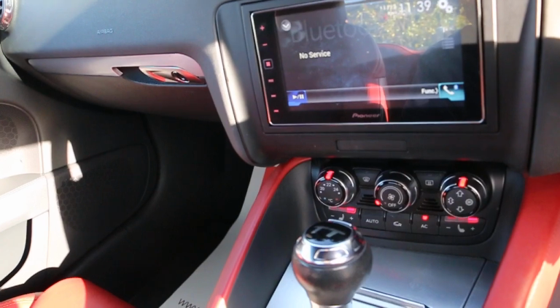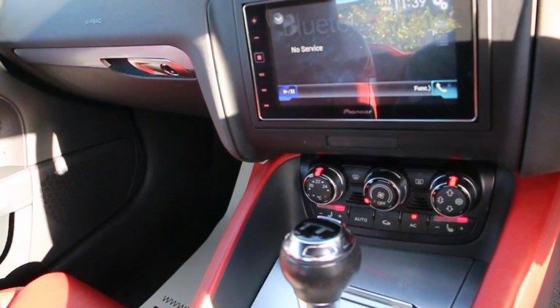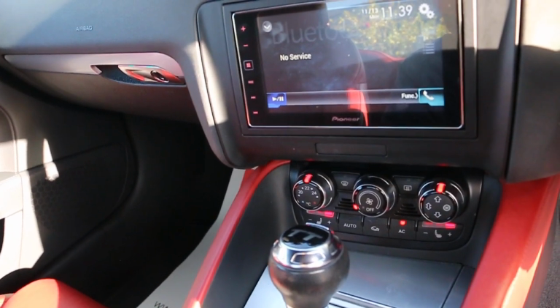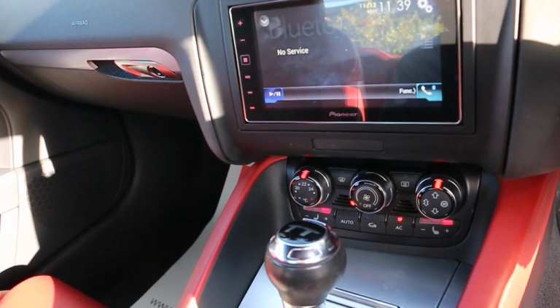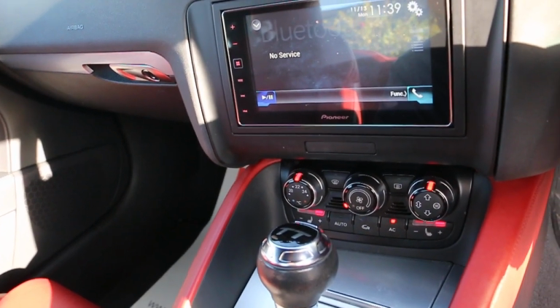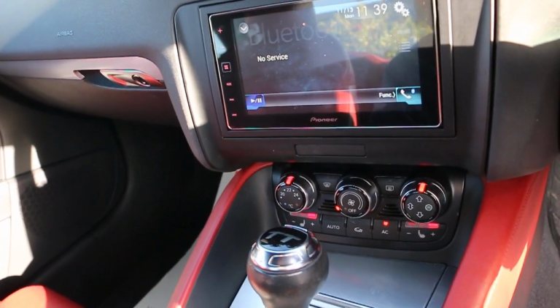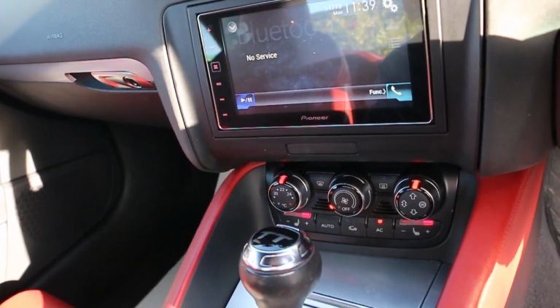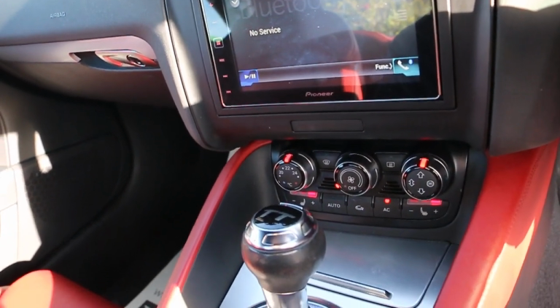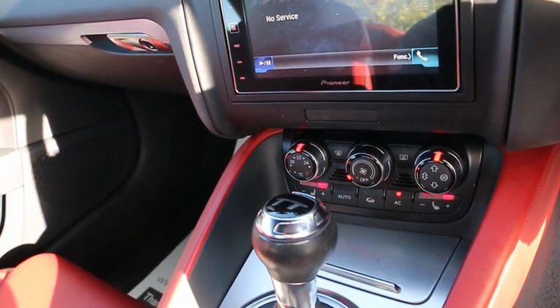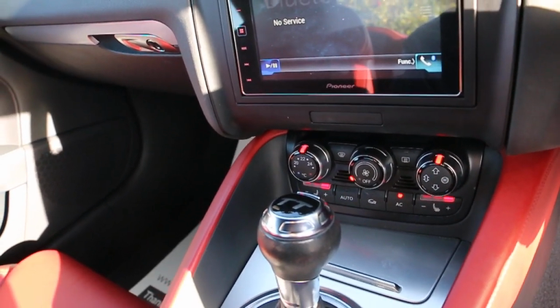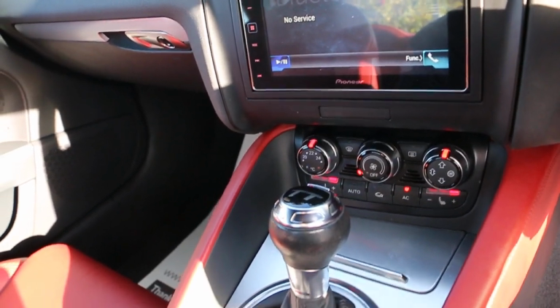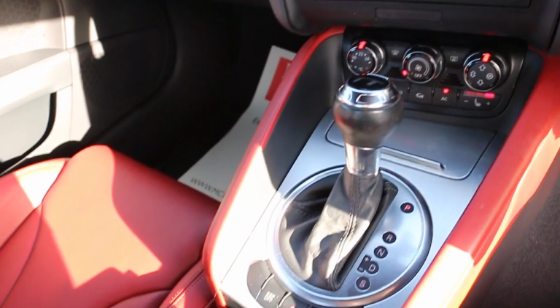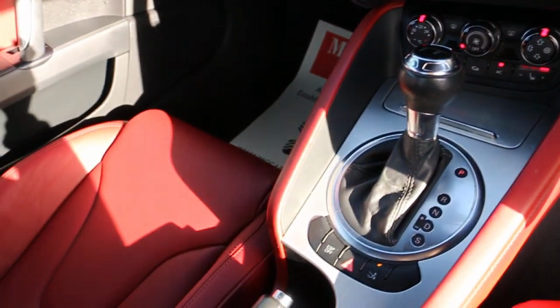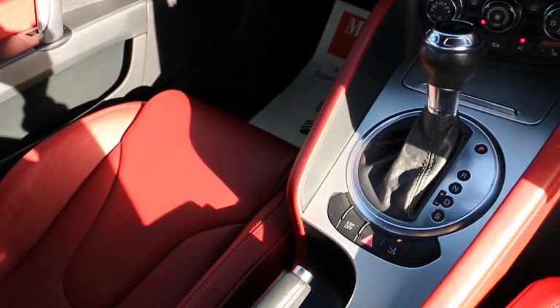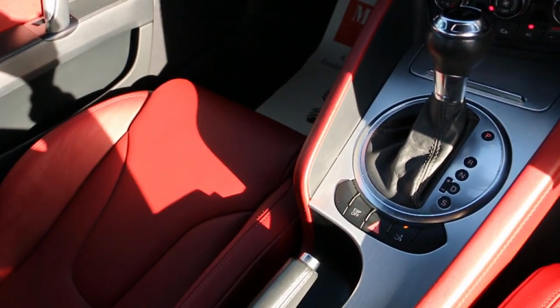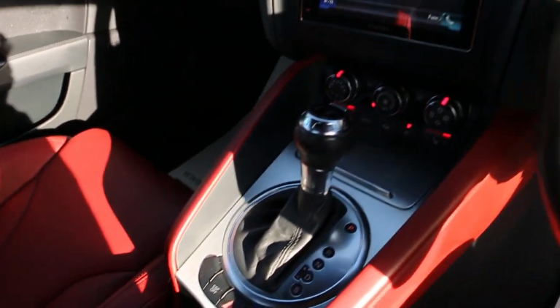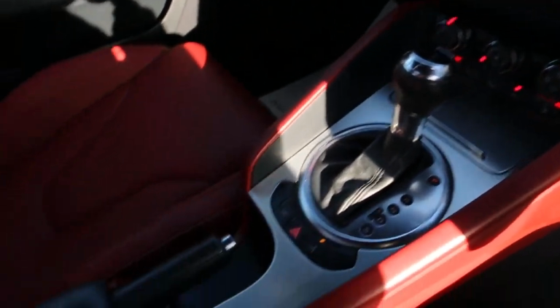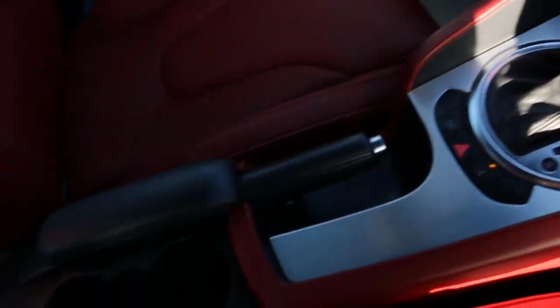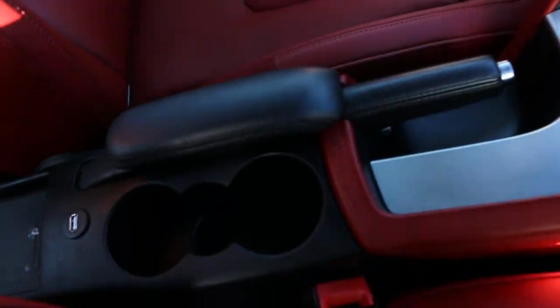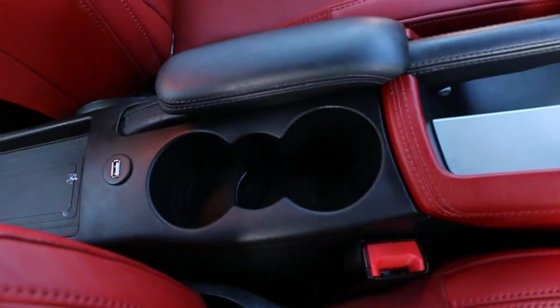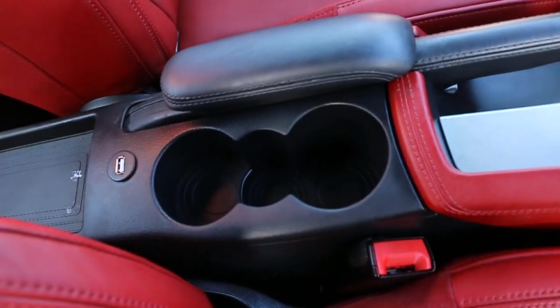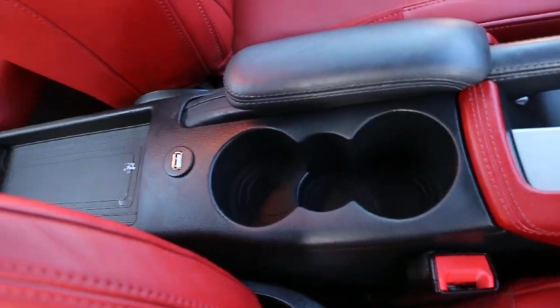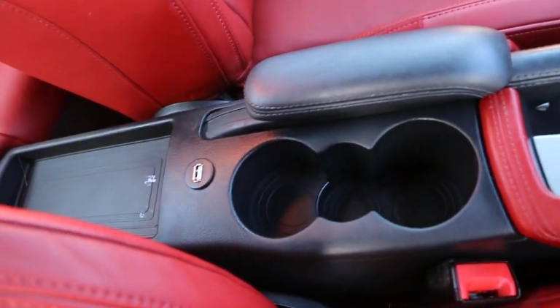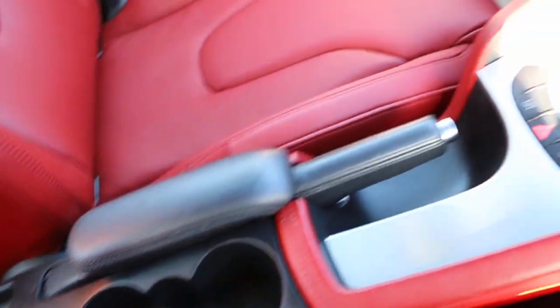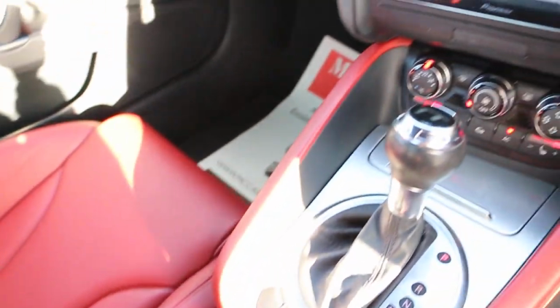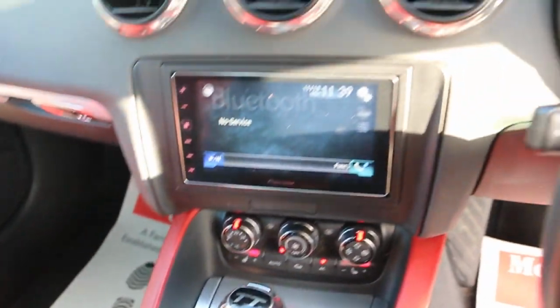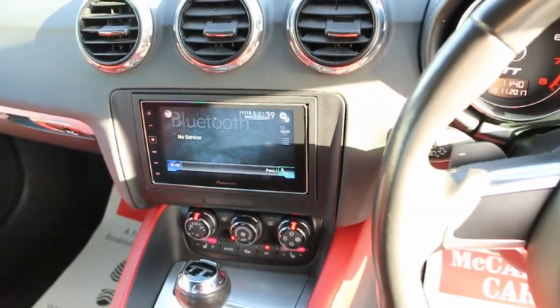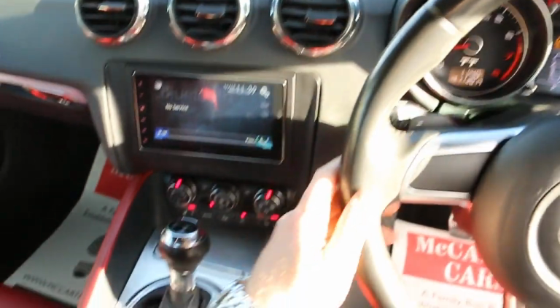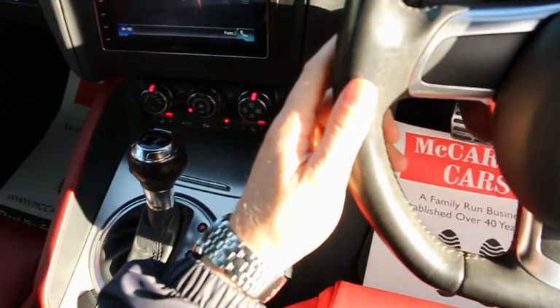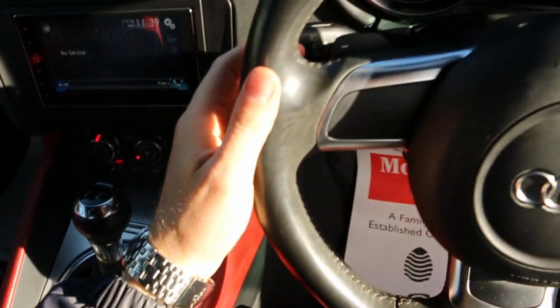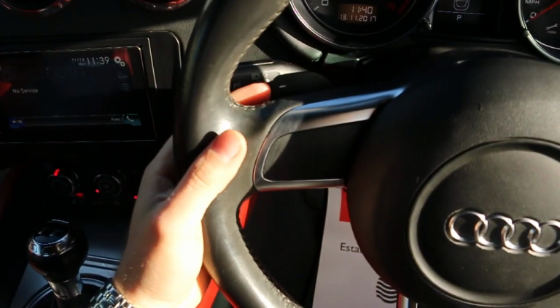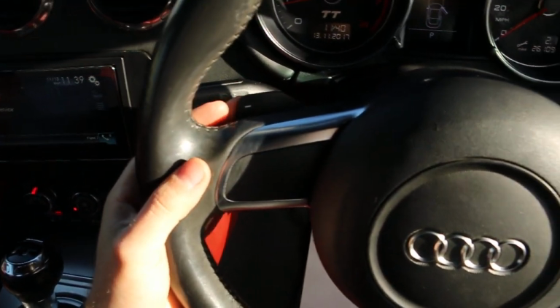Two-zone air conditioning, heated seats, automatic transmission, two central cup holders, and paddle shift.